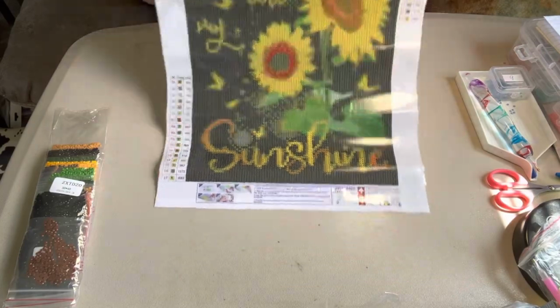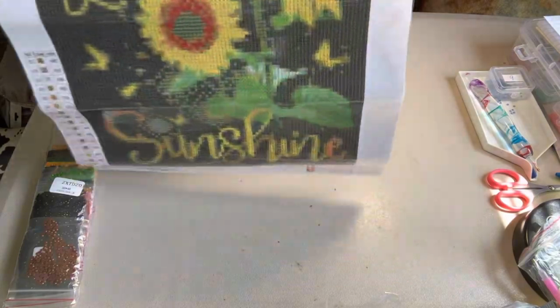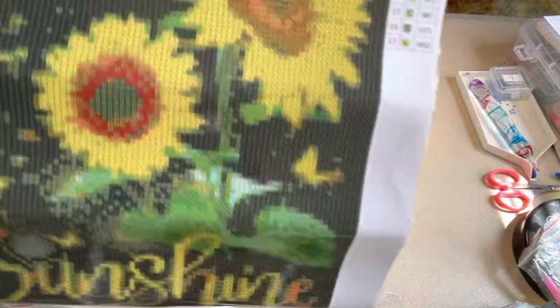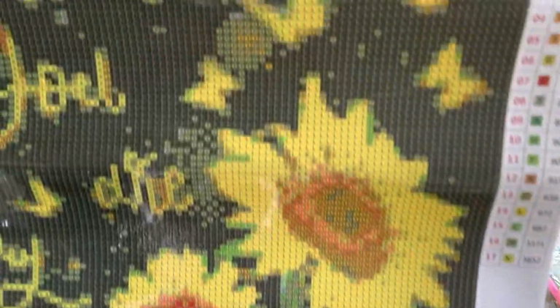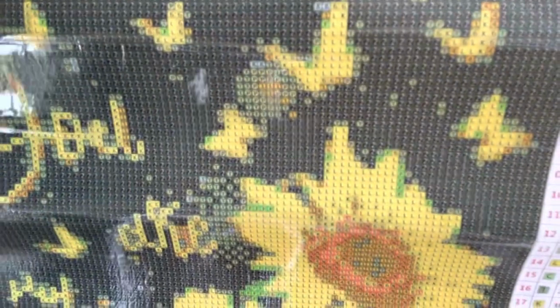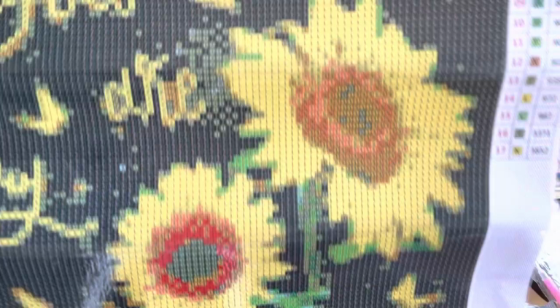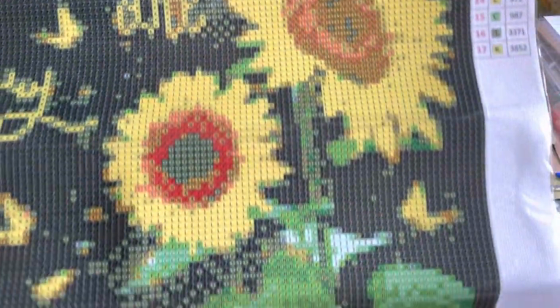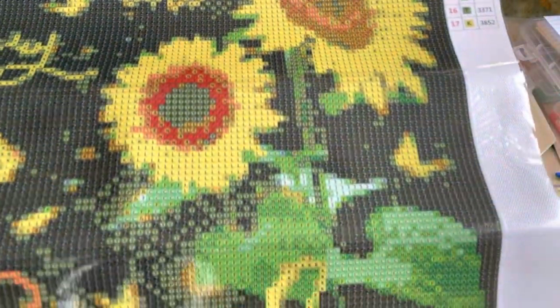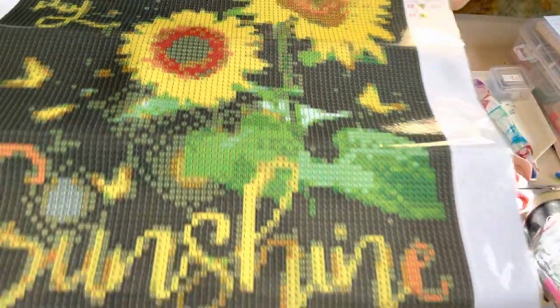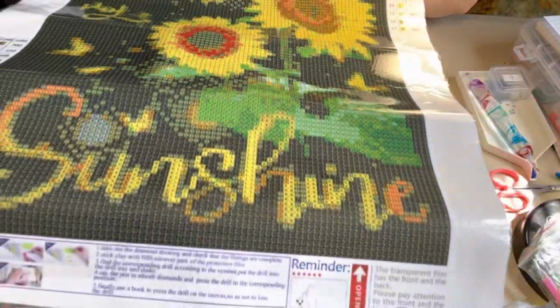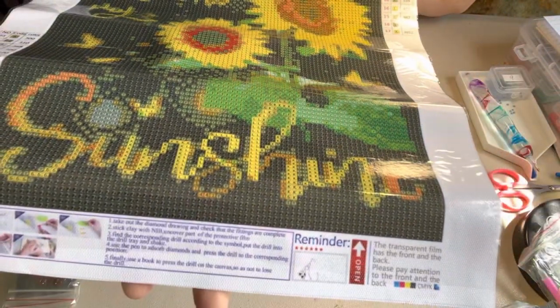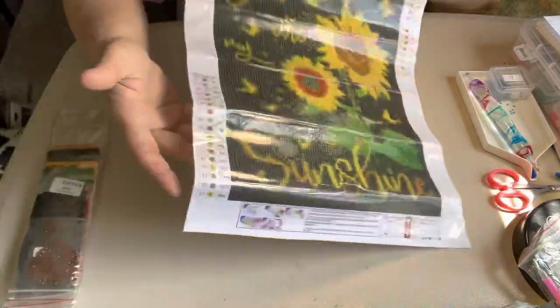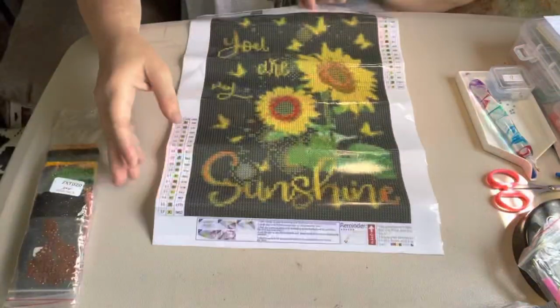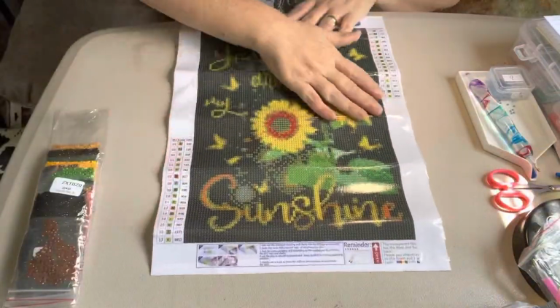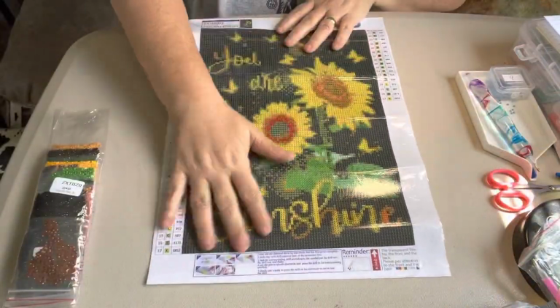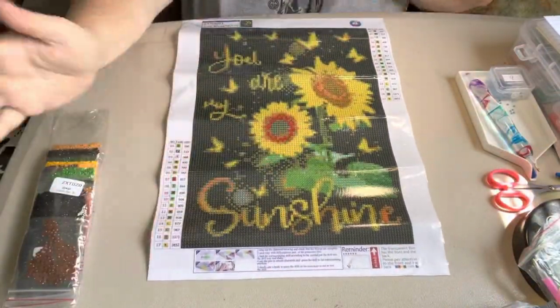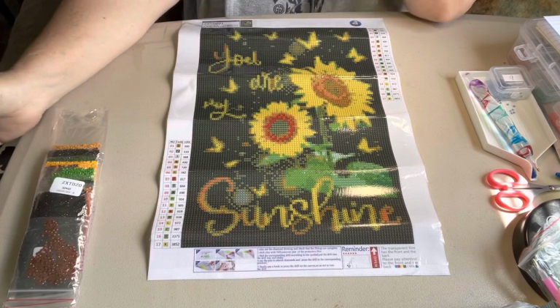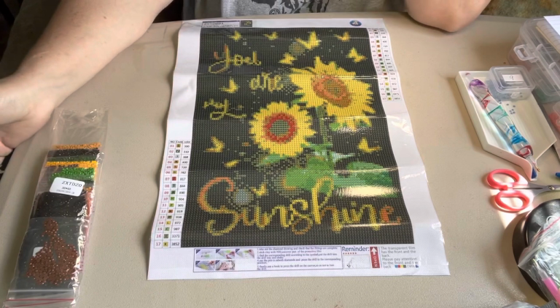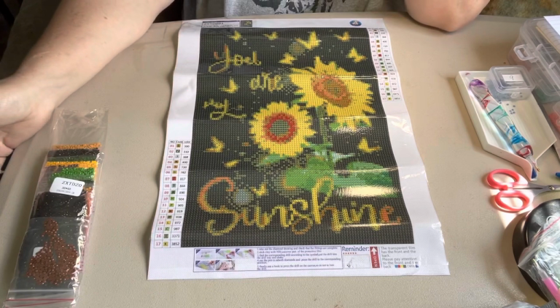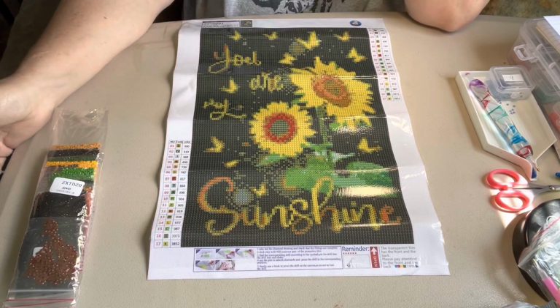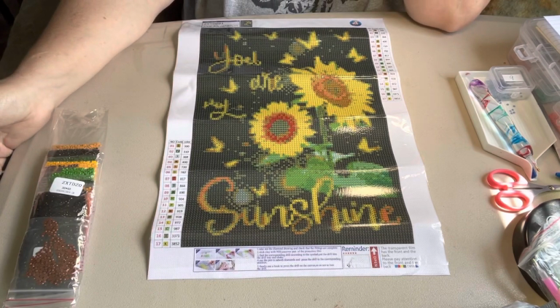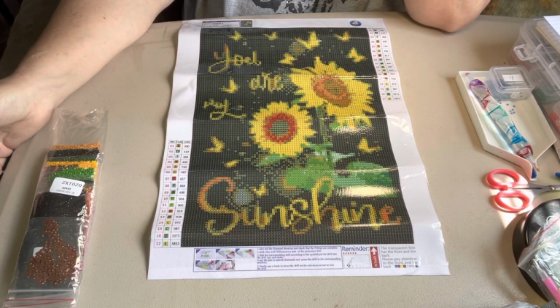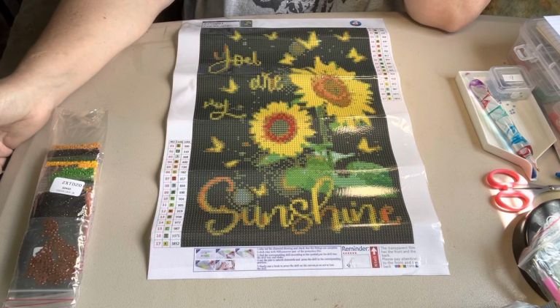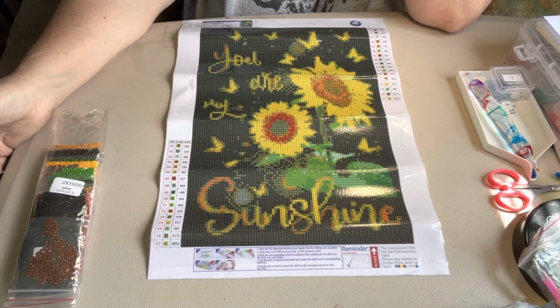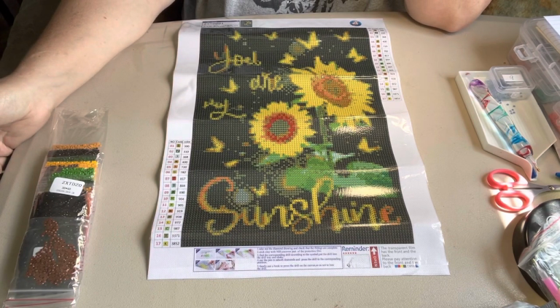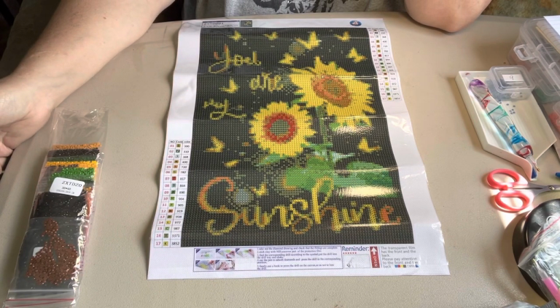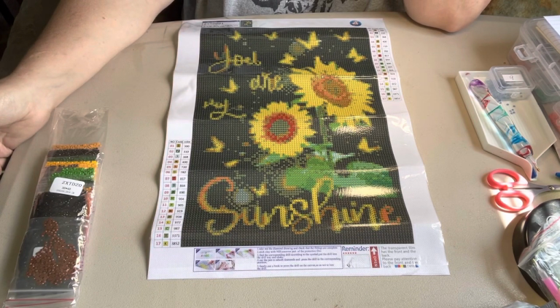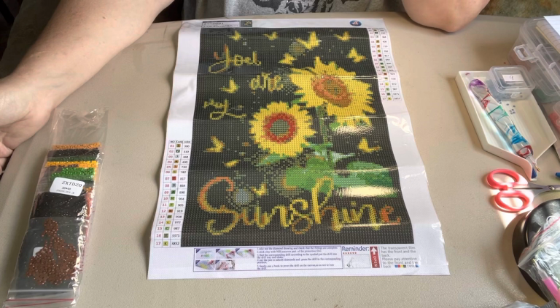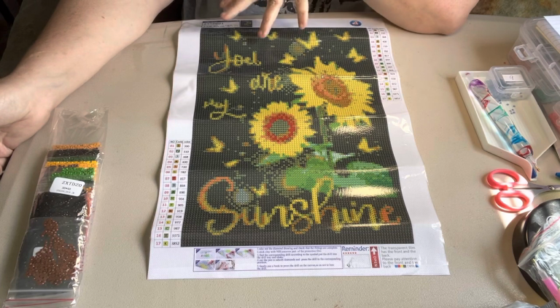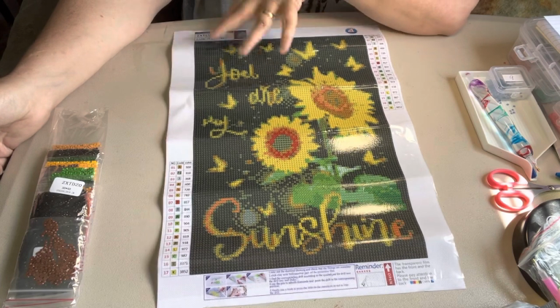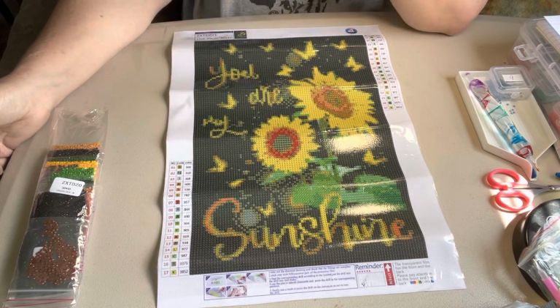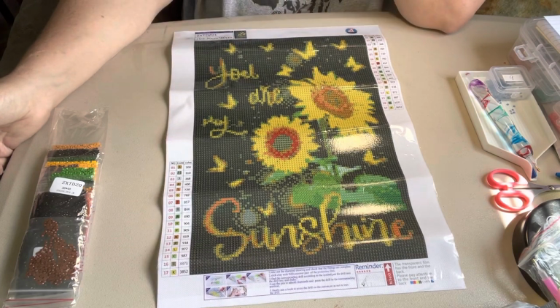Let me show you the drill field — real plain. I got these off Amazon for $5.99, the two-pack. And I just love them. I like my sunflowers.